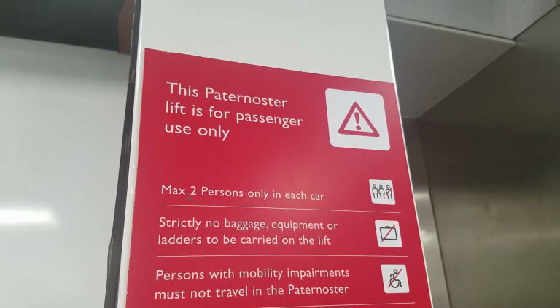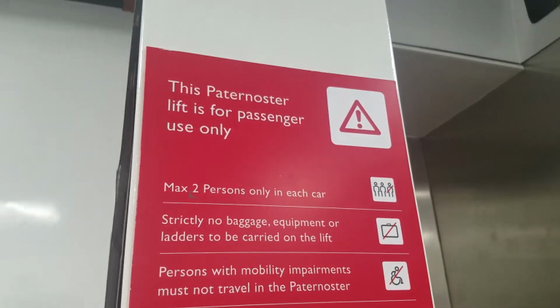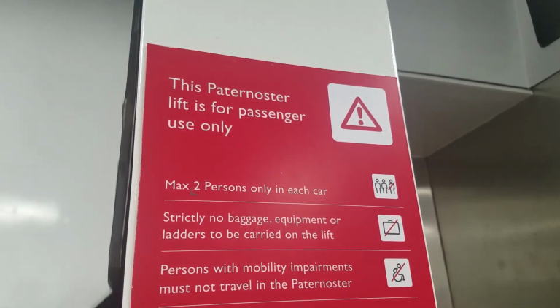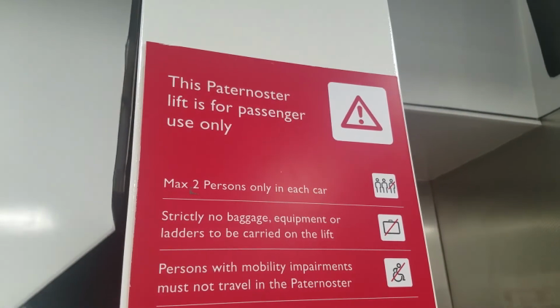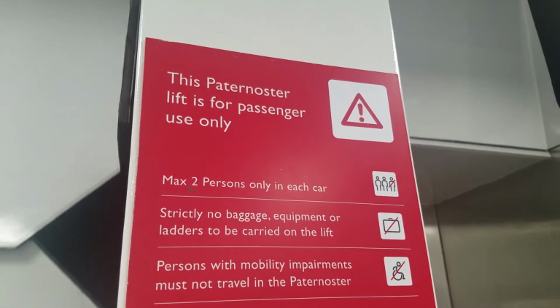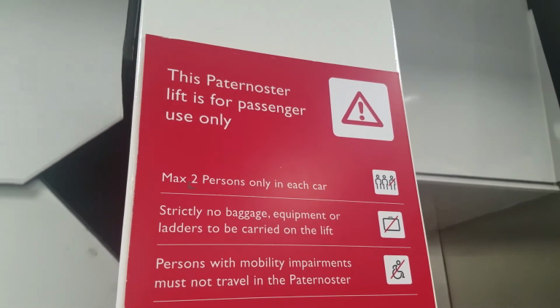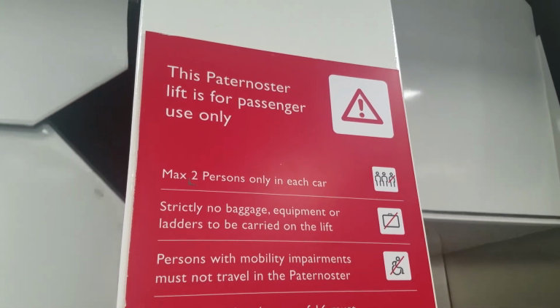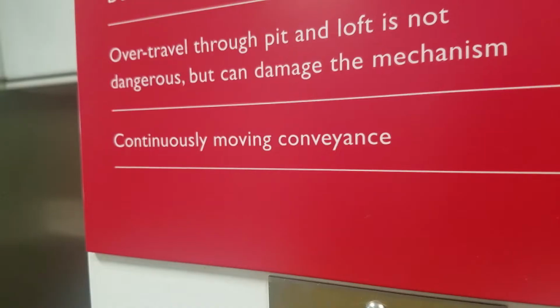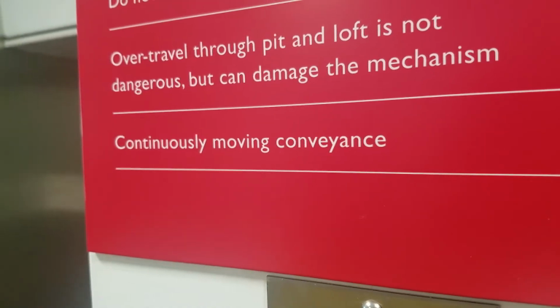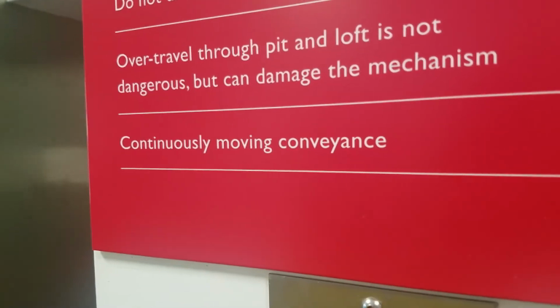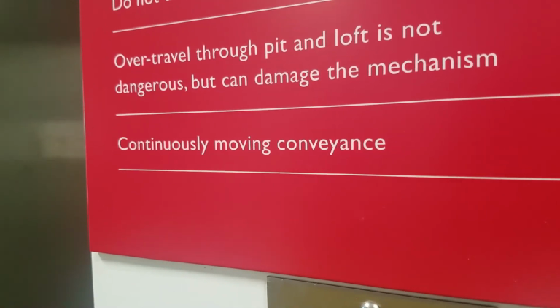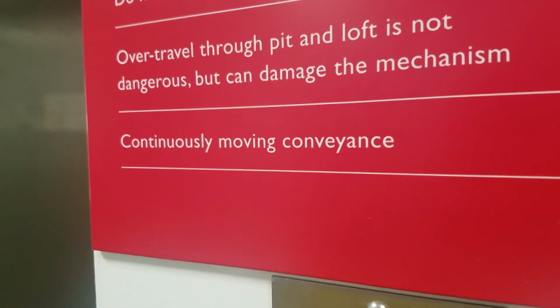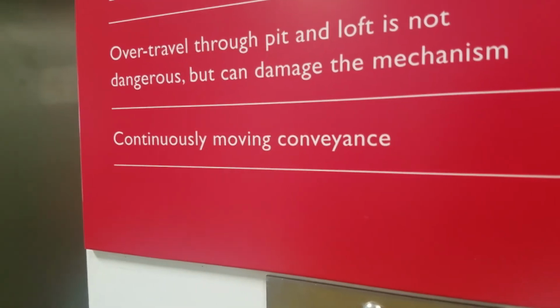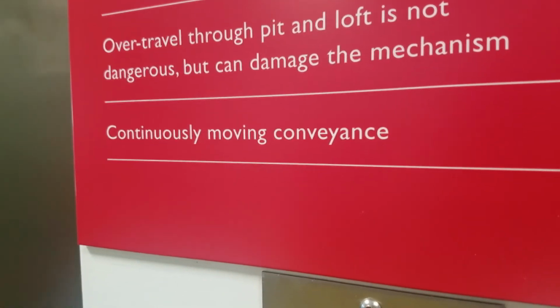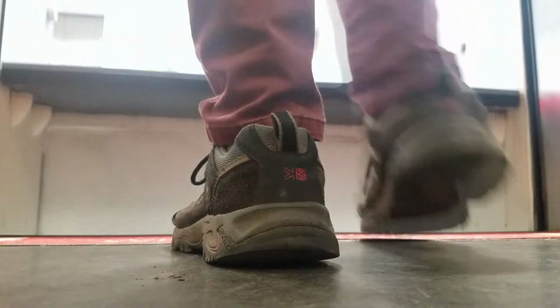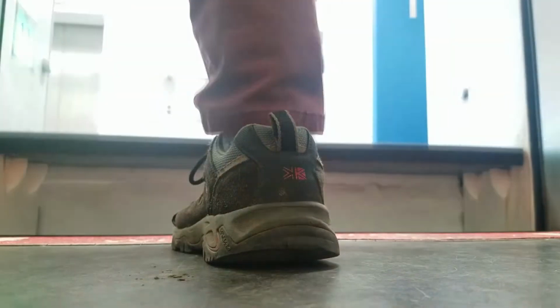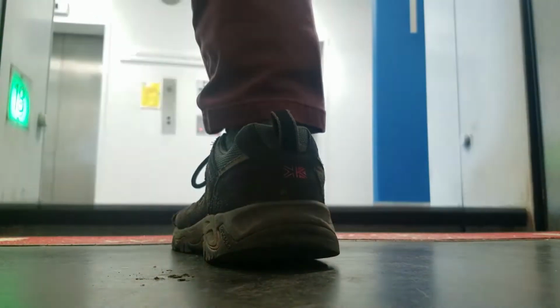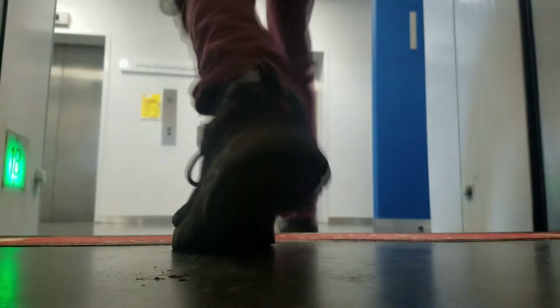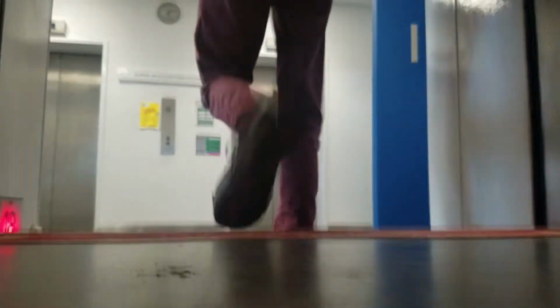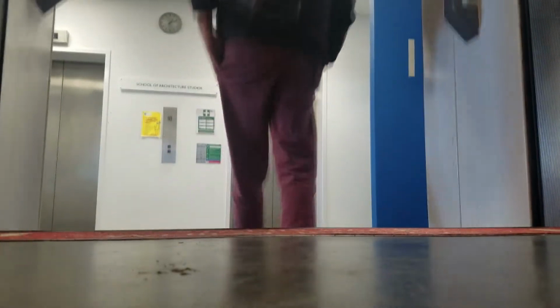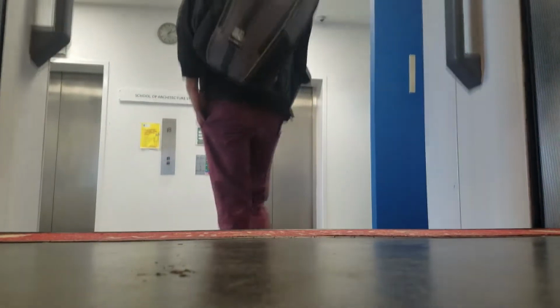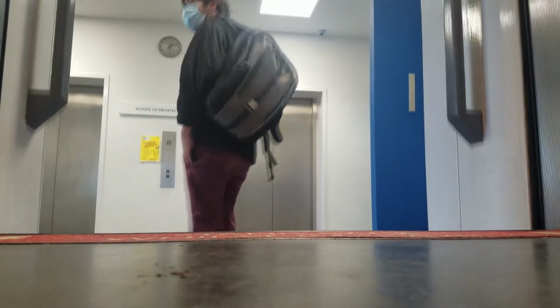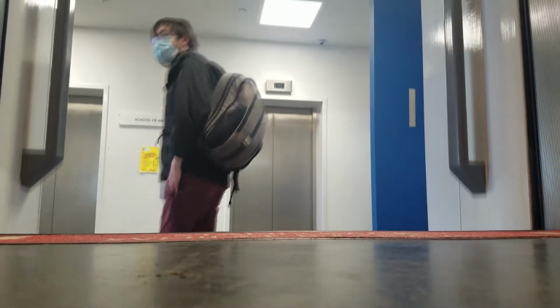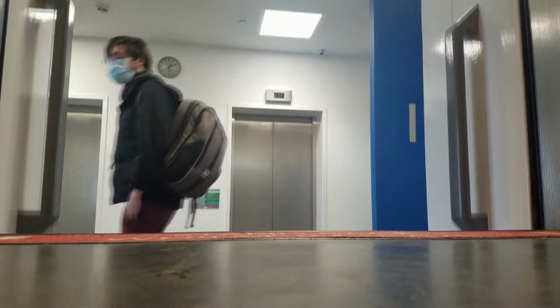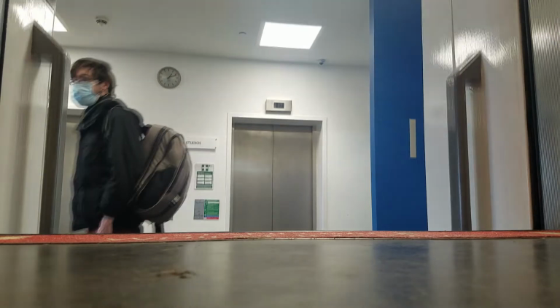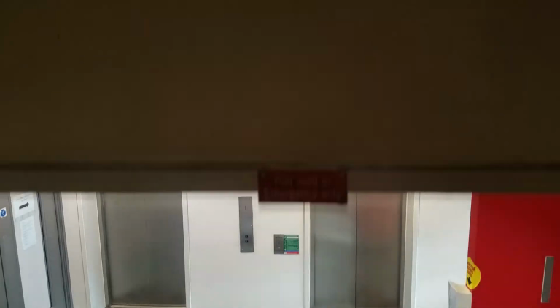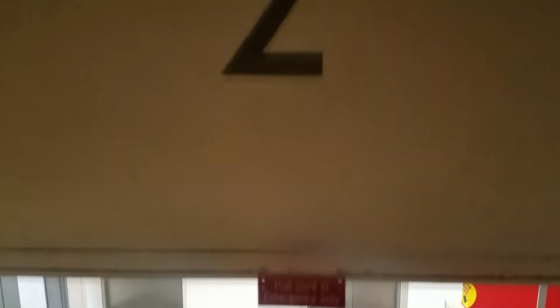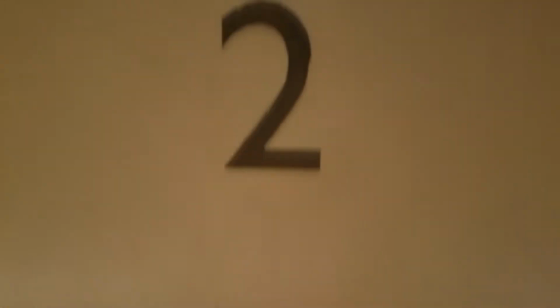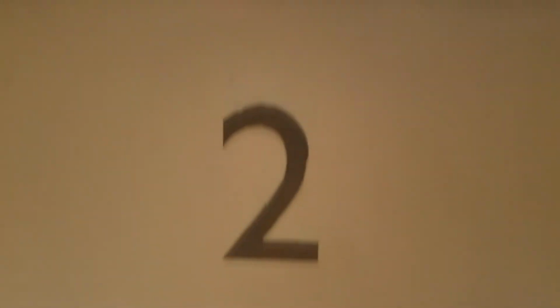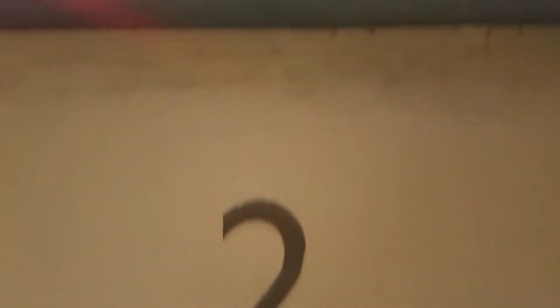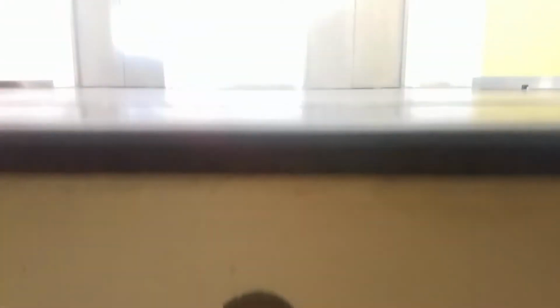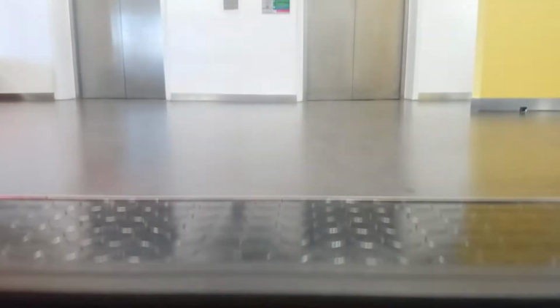This design of lift features separate cars in a chain, constantly moving along a vertical belt. With no doors and no stopping, passengers are required to step on and off the lift whilst in motion.